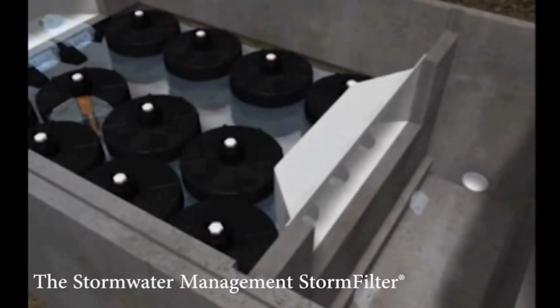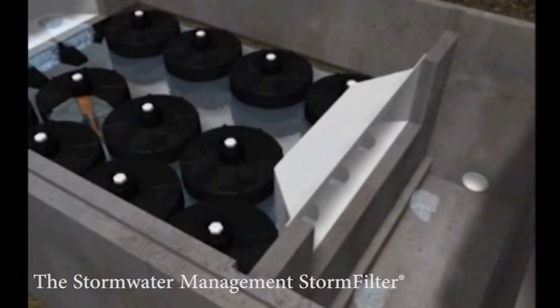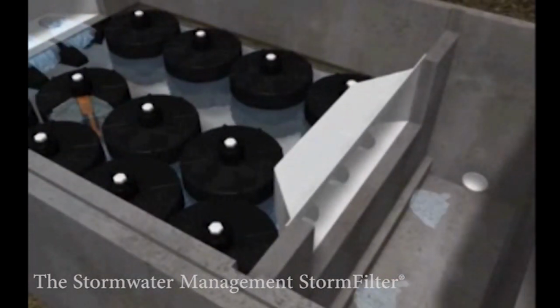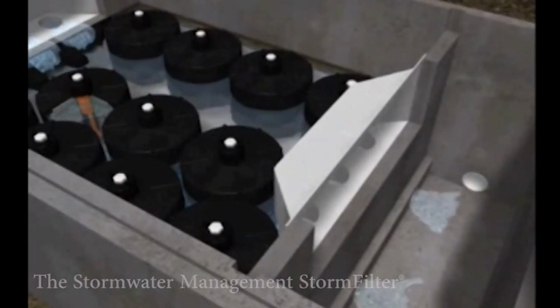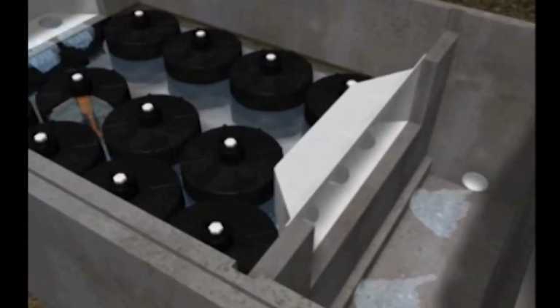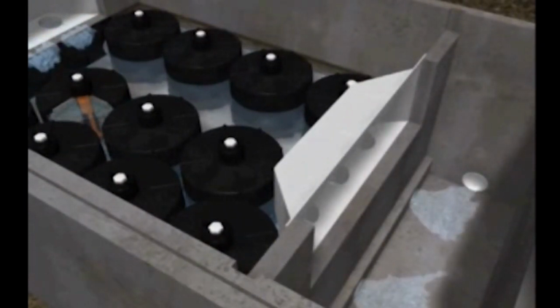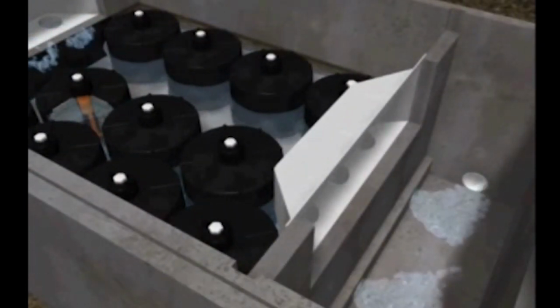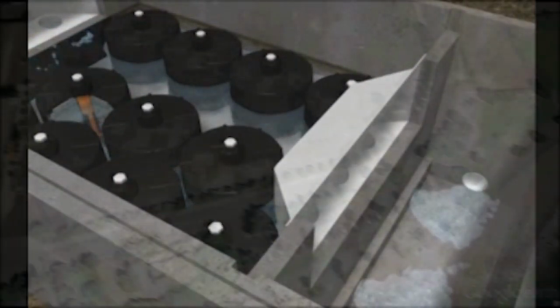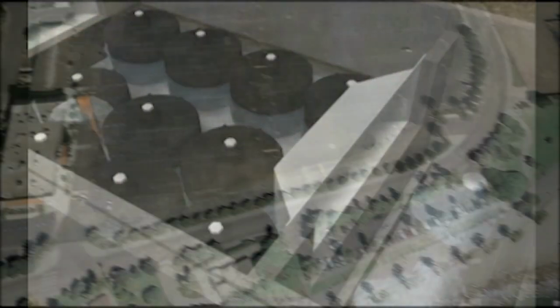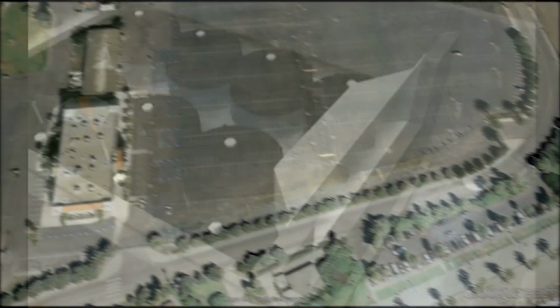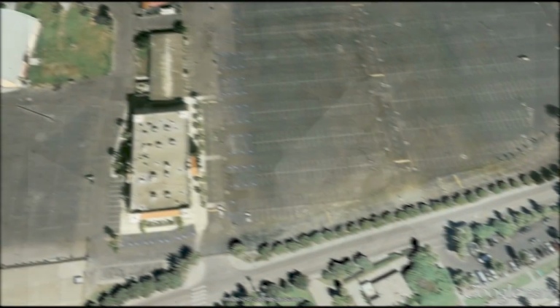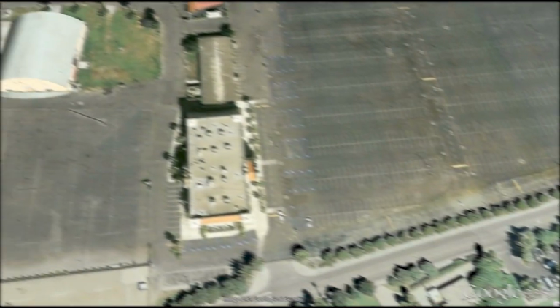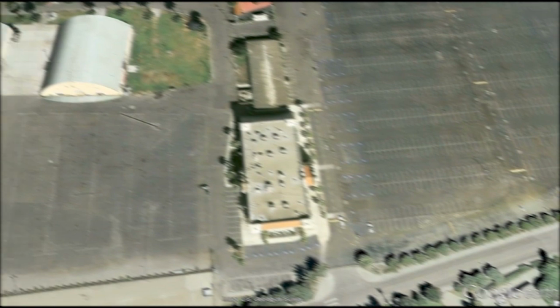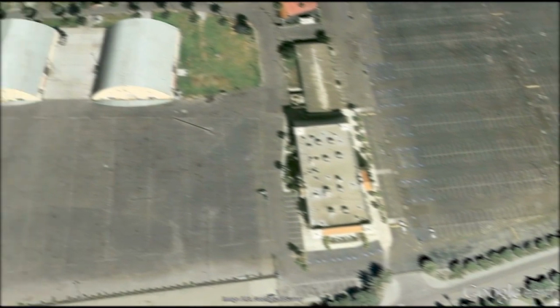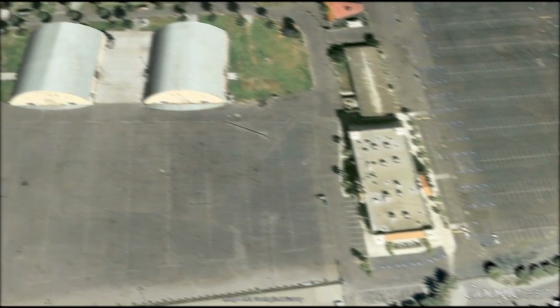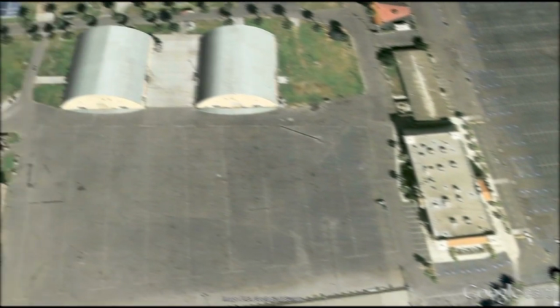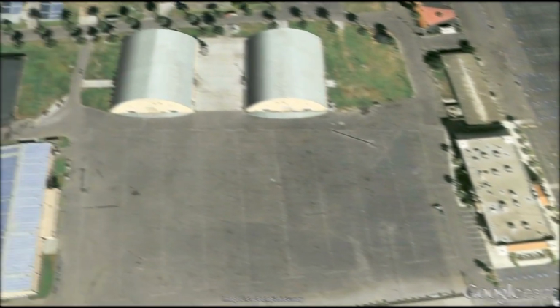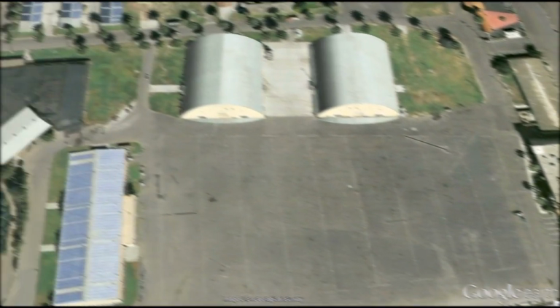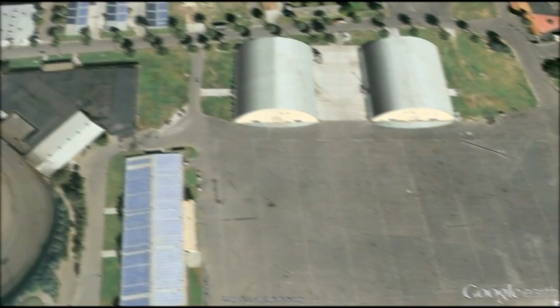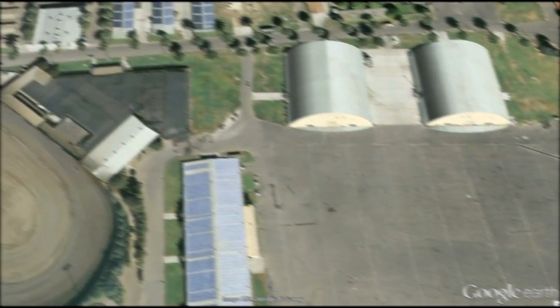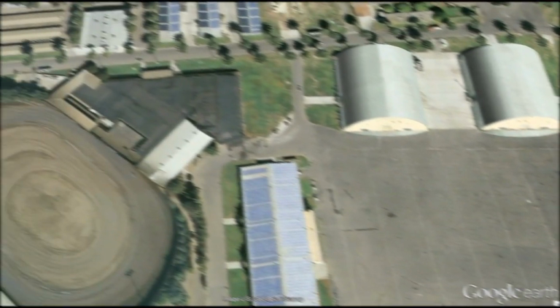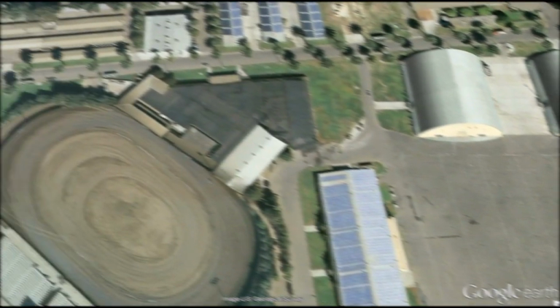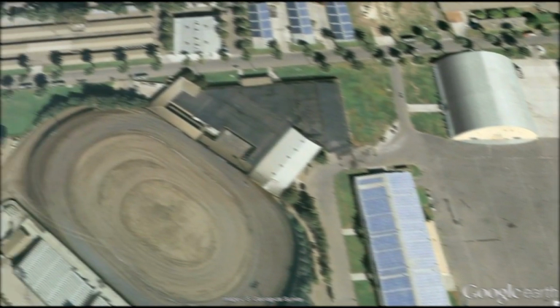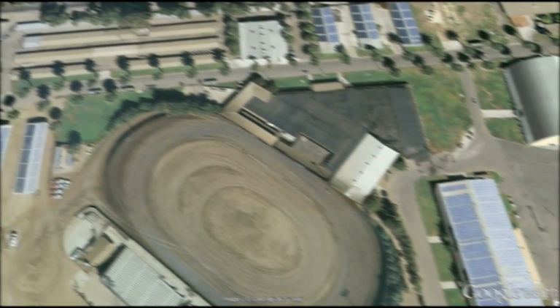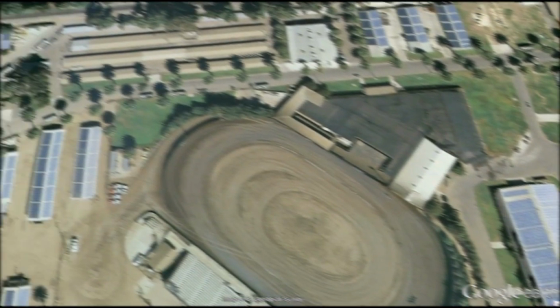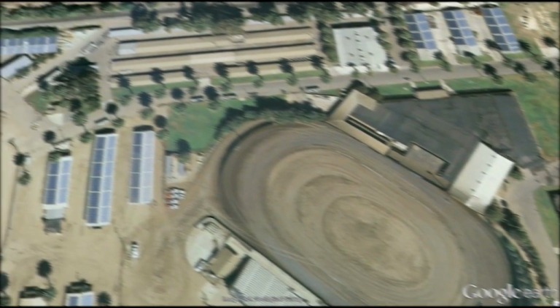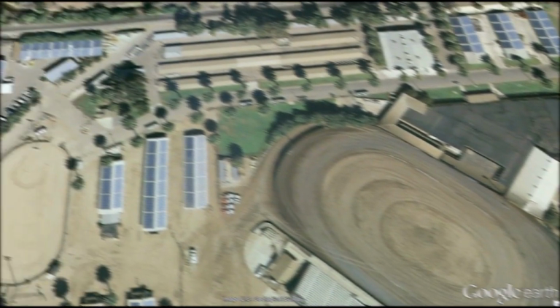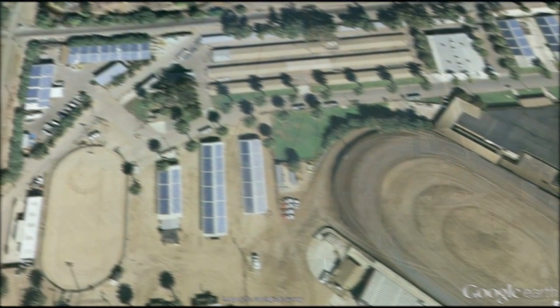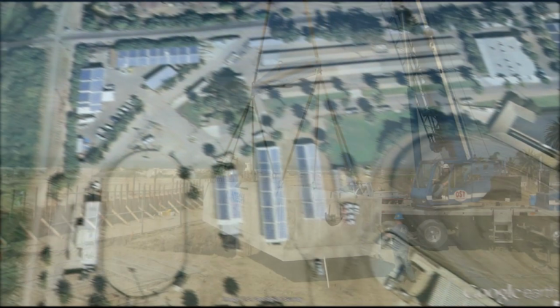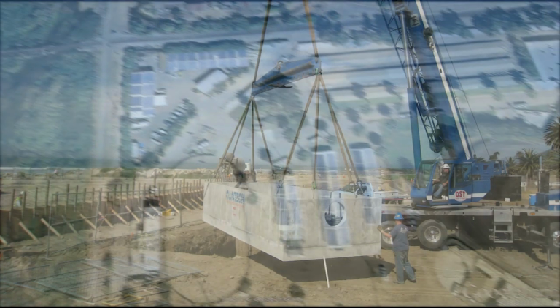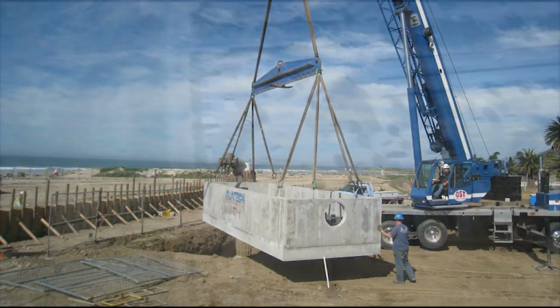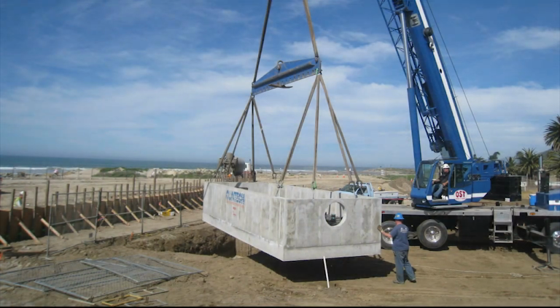It will primarily treat stormwater that will be pumped from the nearby fairgrounds, but will also receive overflow from the infiltration filter trenches that collect runoff from the new parking lot.